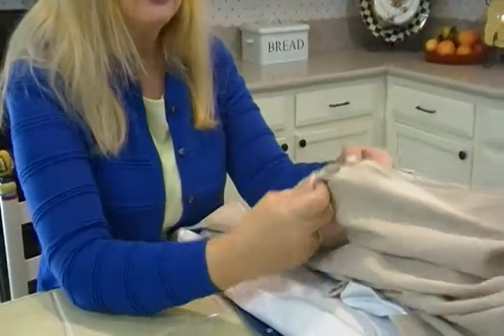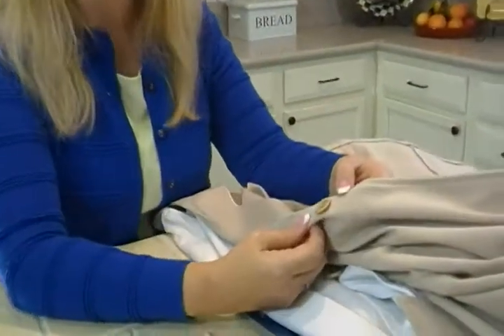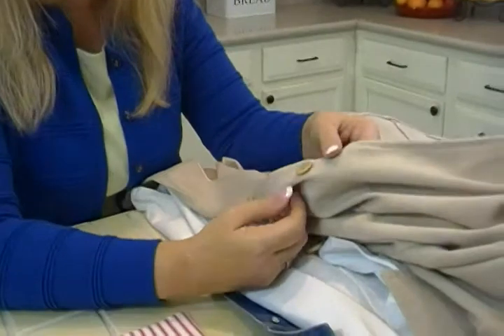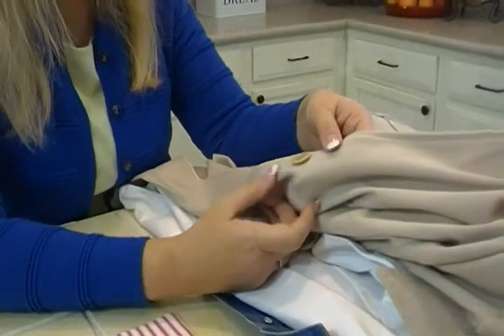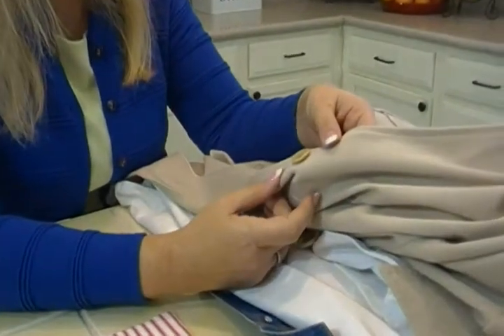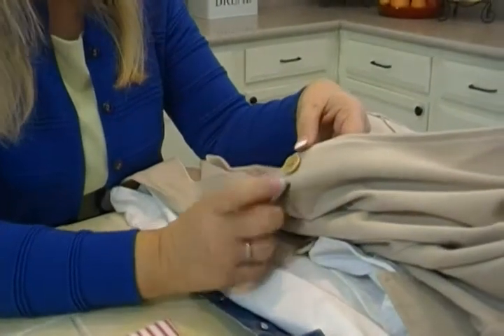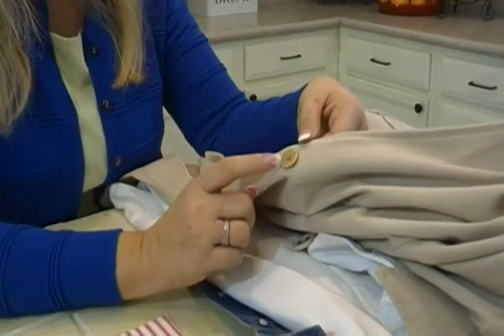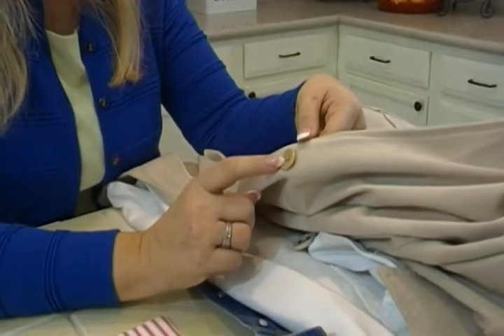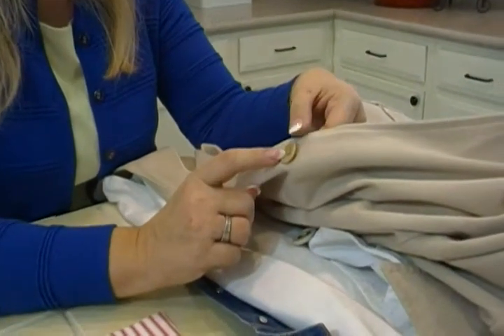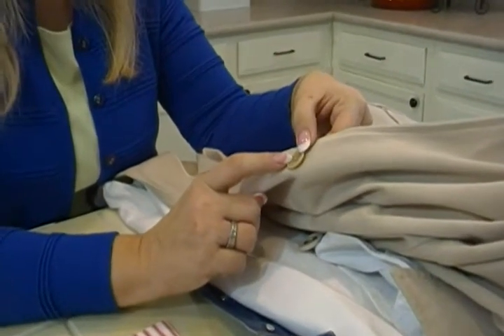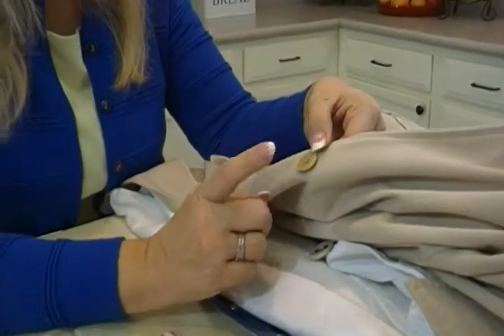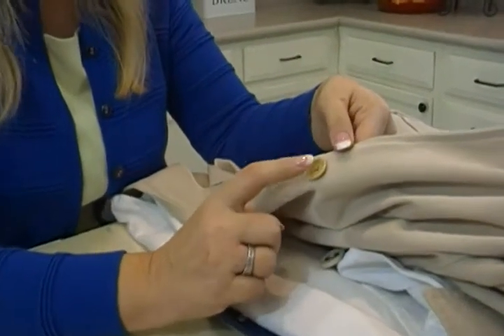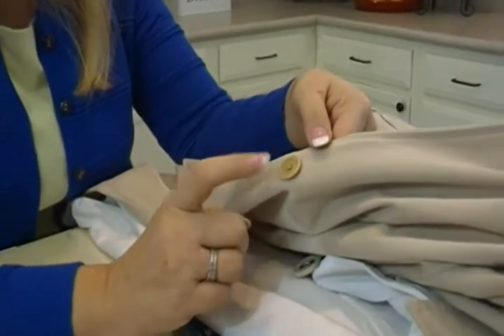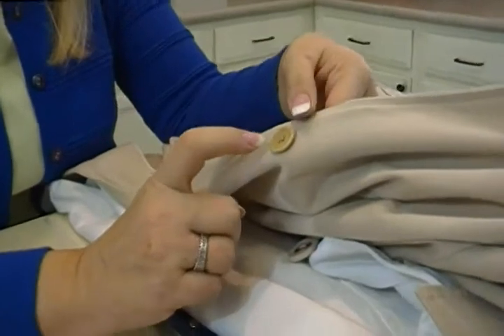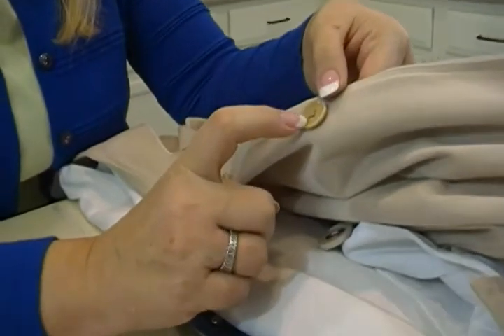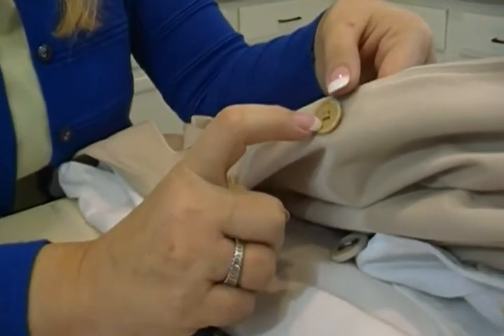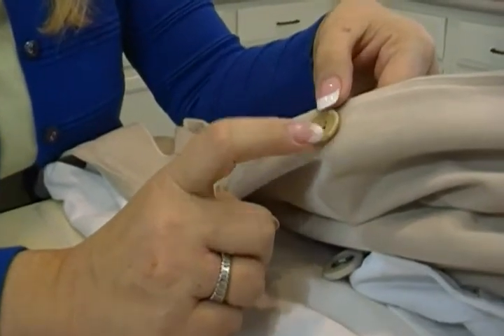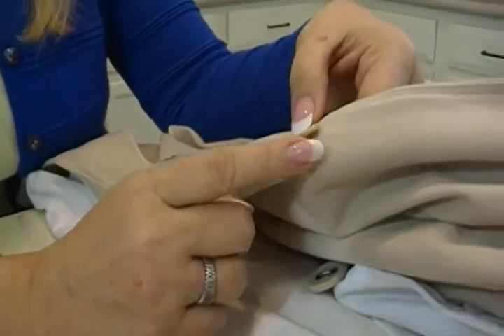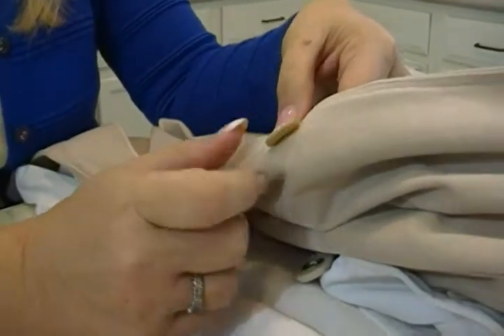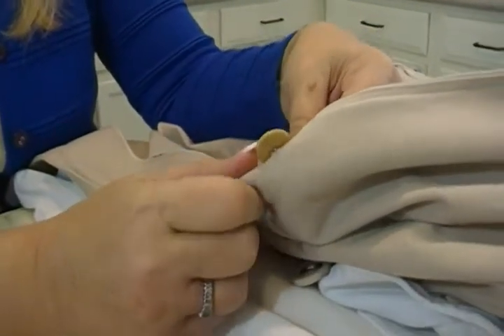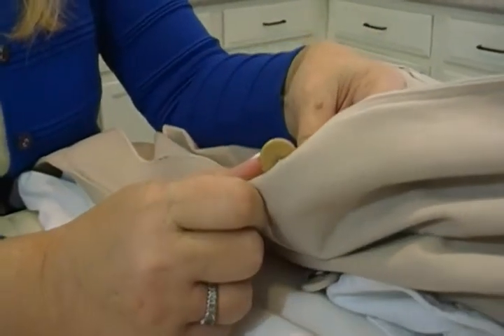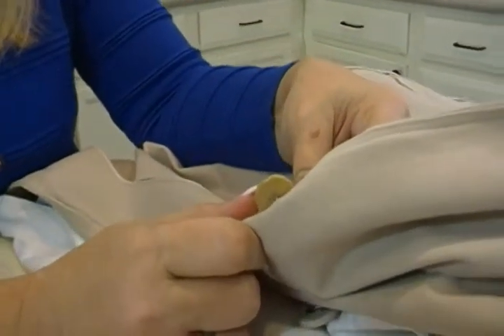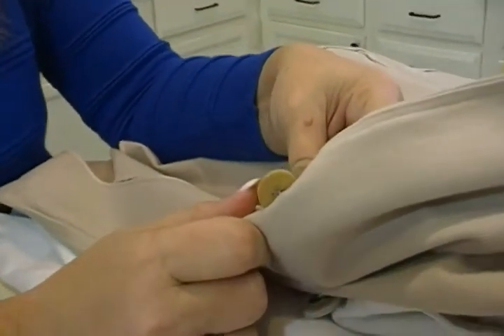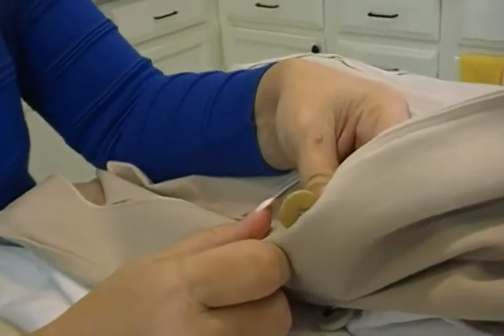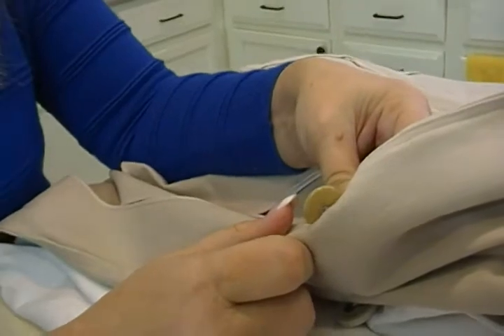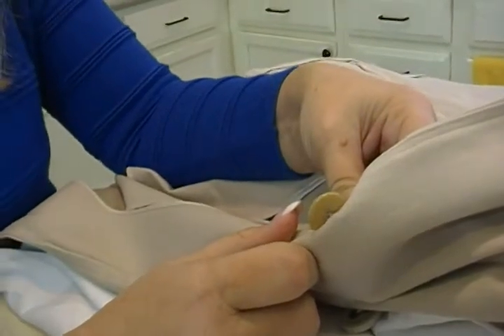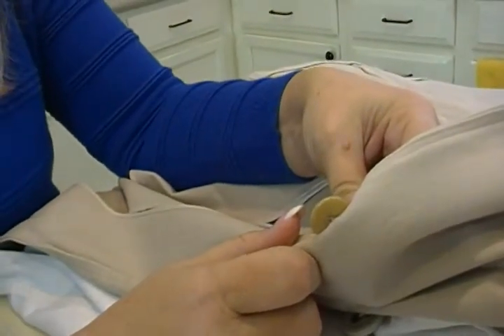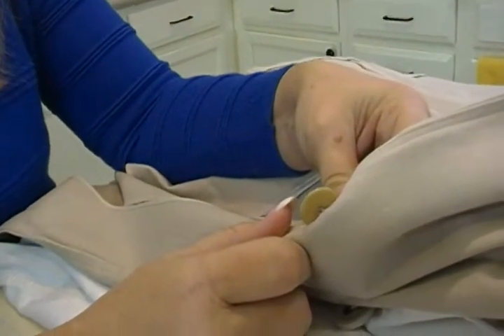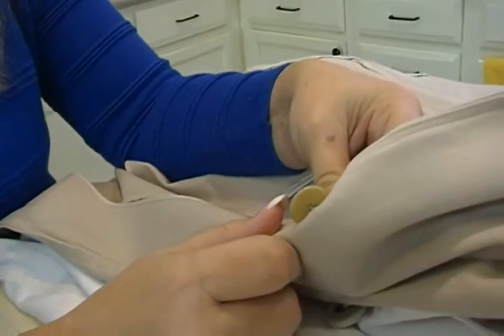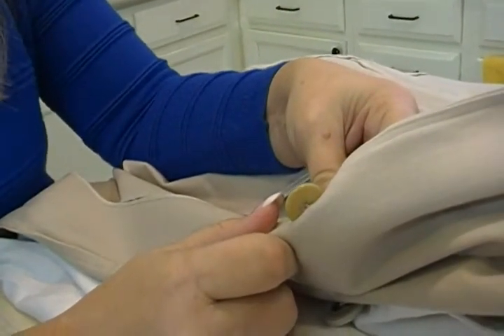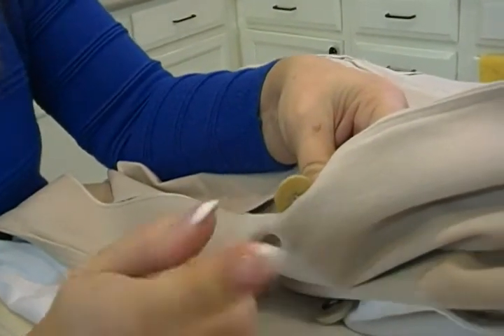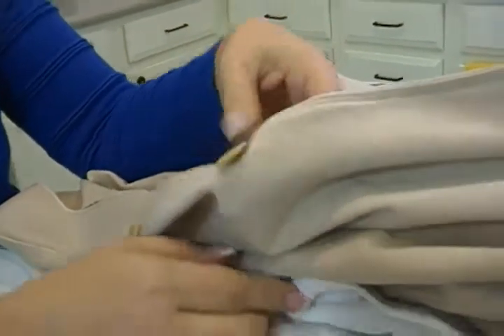Here's an example of the wrong way. This is one of my coats. As you can see, the button has been sewn on and it's in the right place — they went up and down in the holes. But look underneath: they just sewed it right directly to the fabric. What's wrong with that? I'll show you.